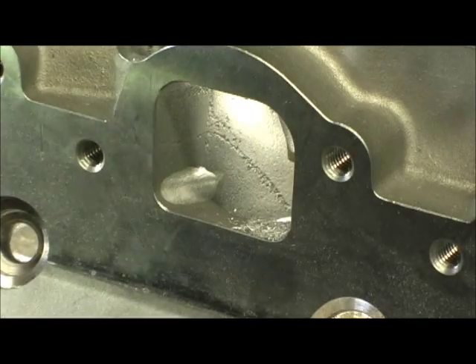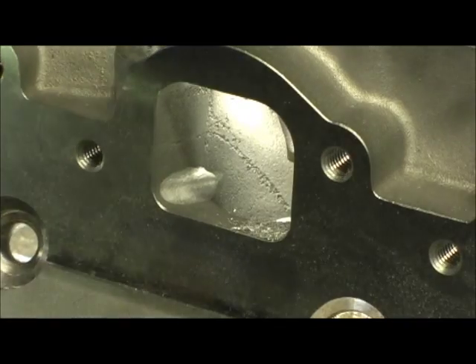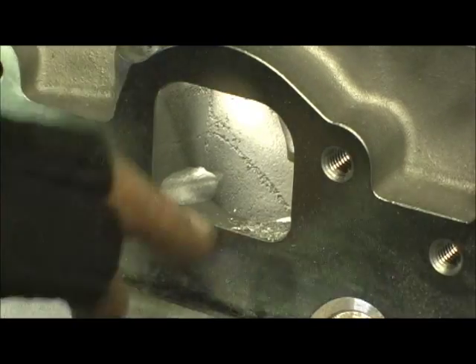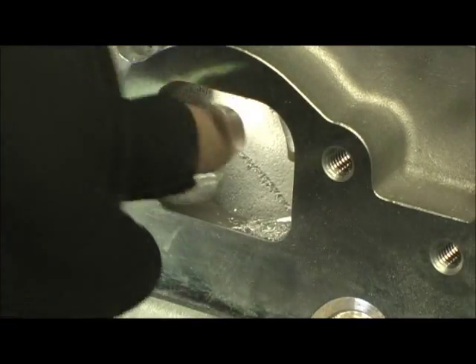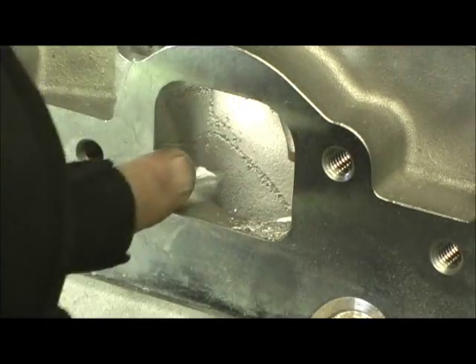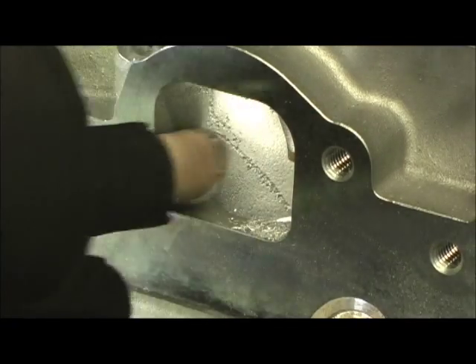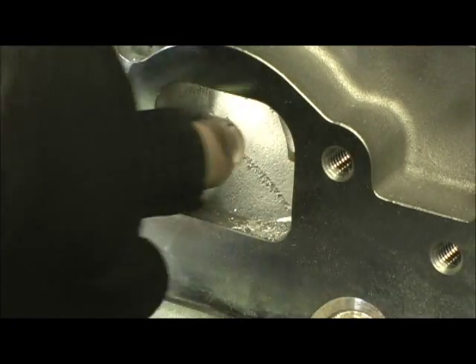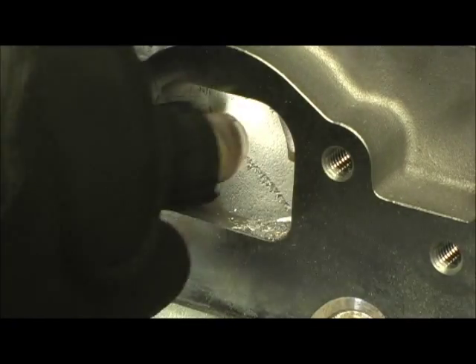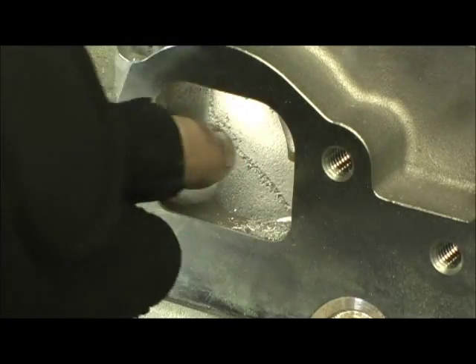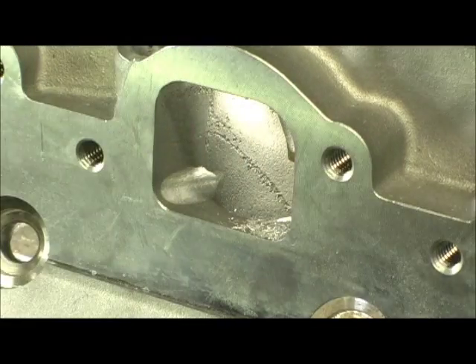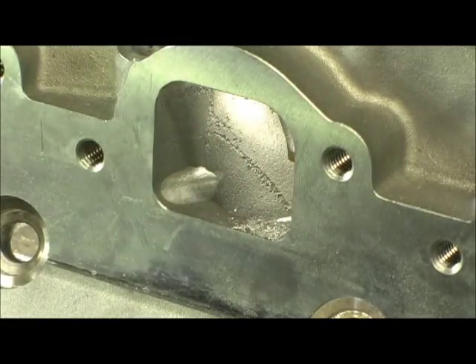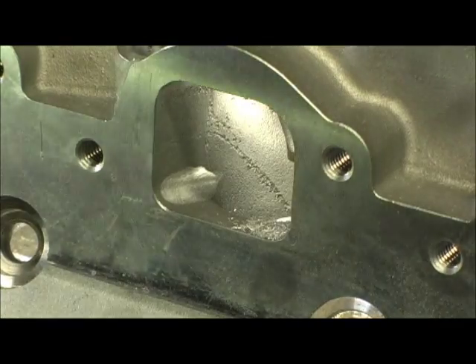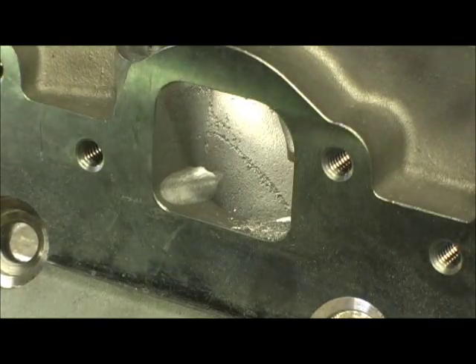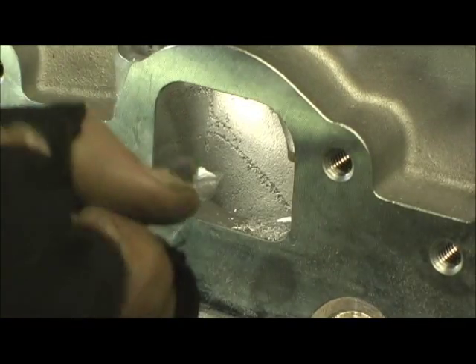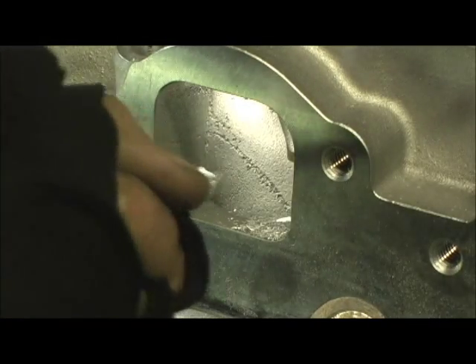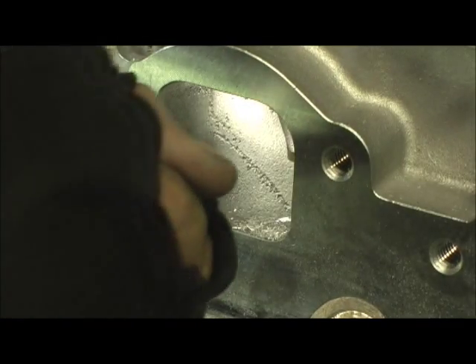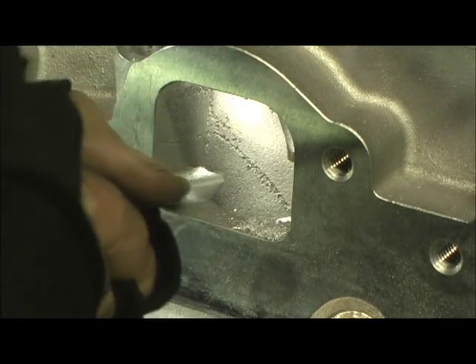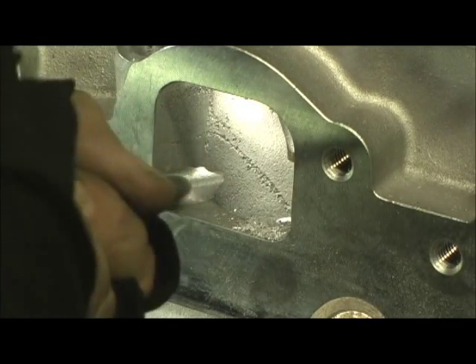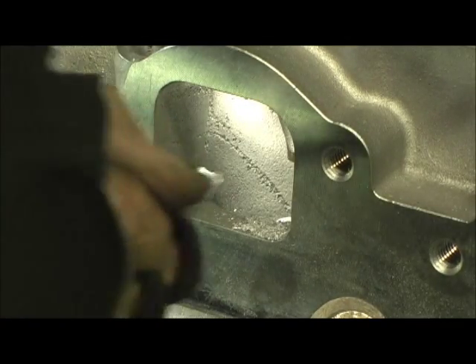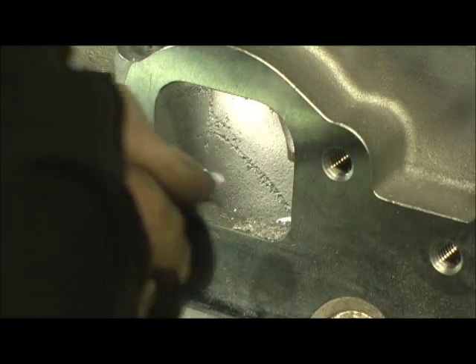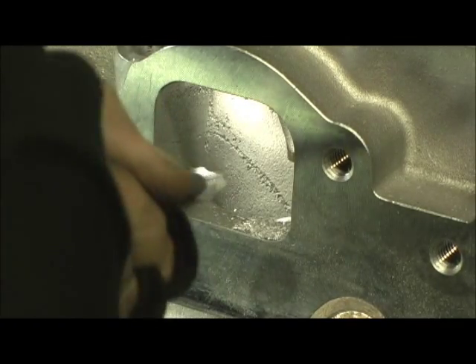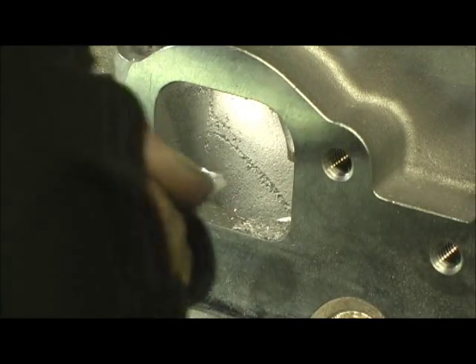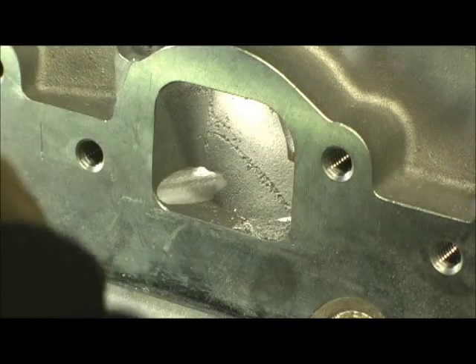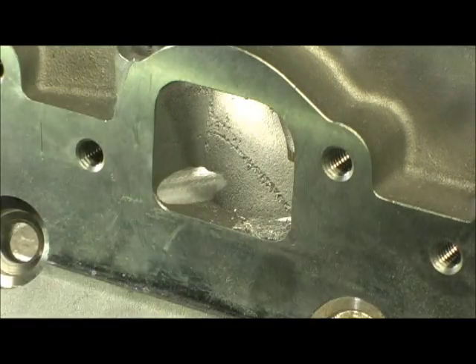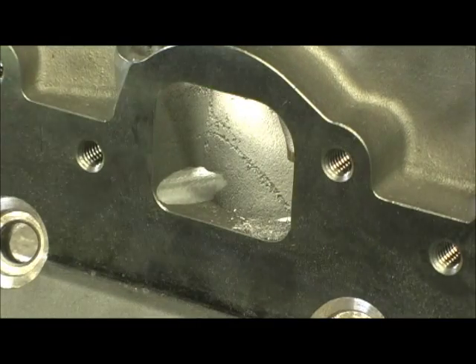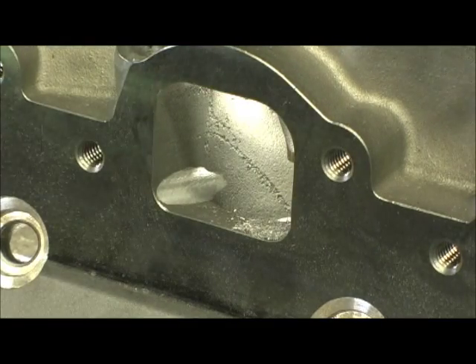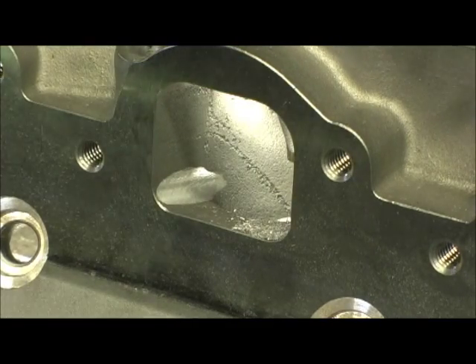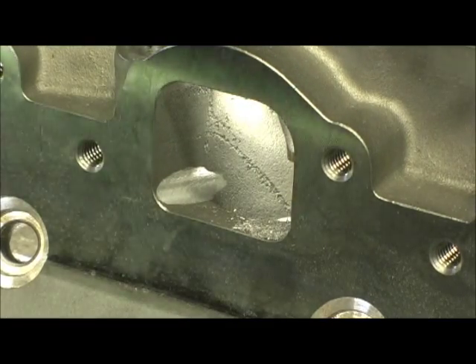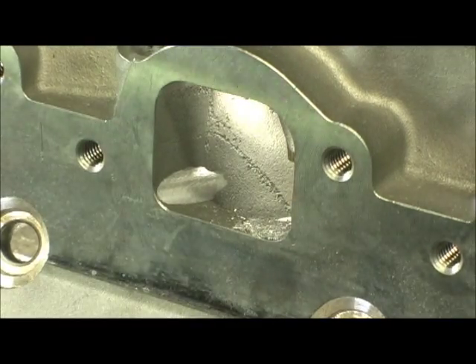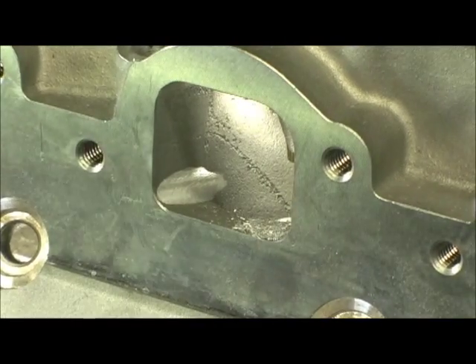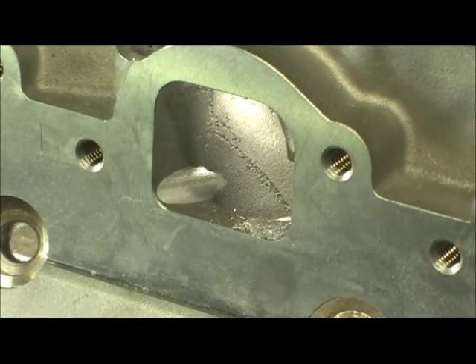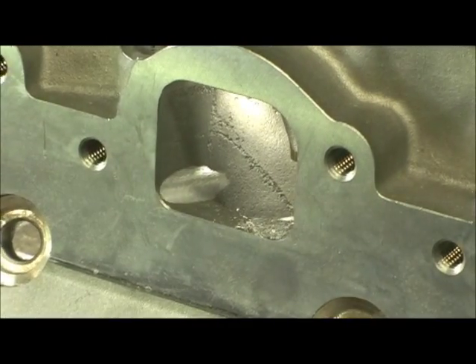Just getting it real close to where it's level is the name of the game to get this atrocious hump out. Other than that, it's a really good exhaust for it. And that right there at the bottom — we'll turn it over in a minute and do the top side.